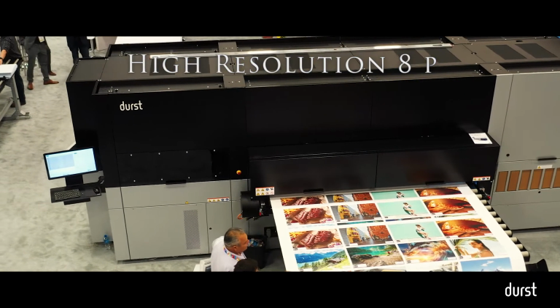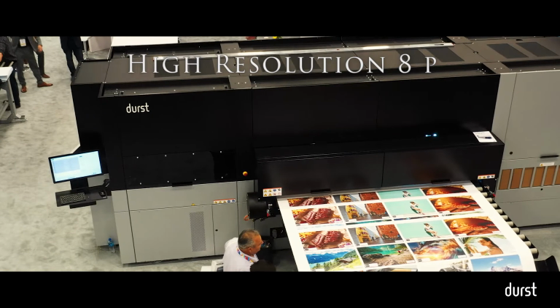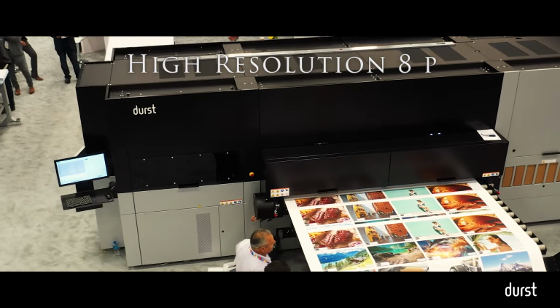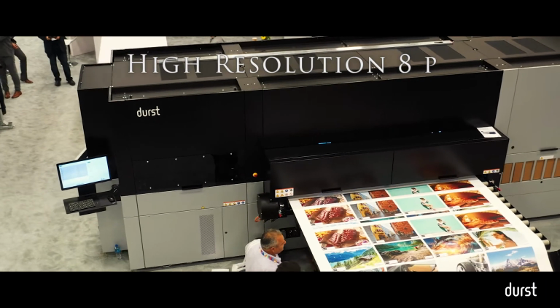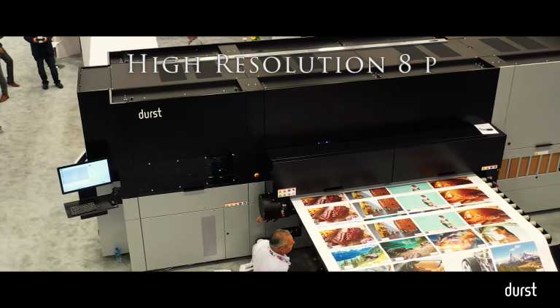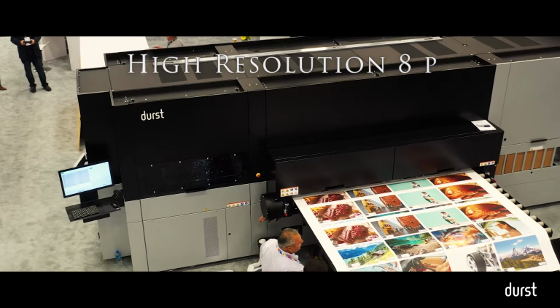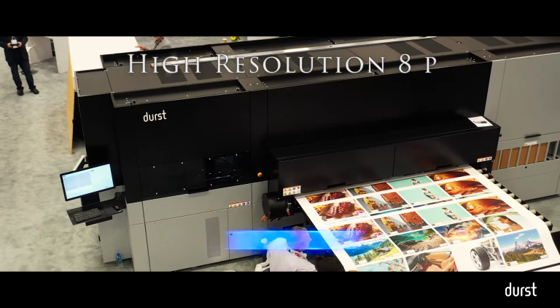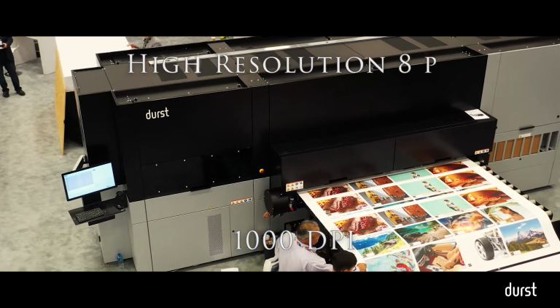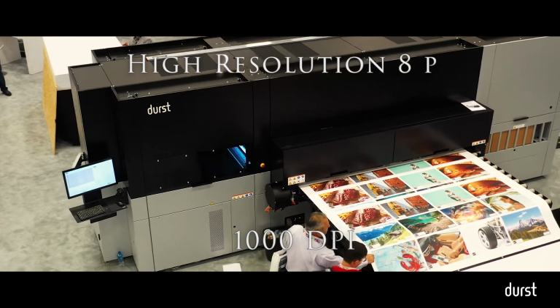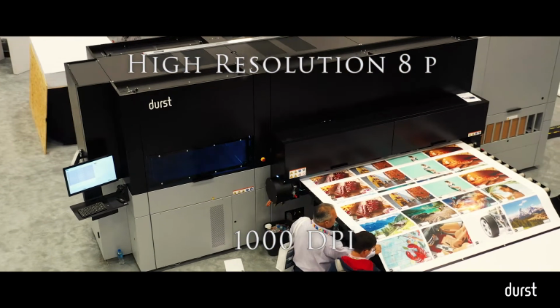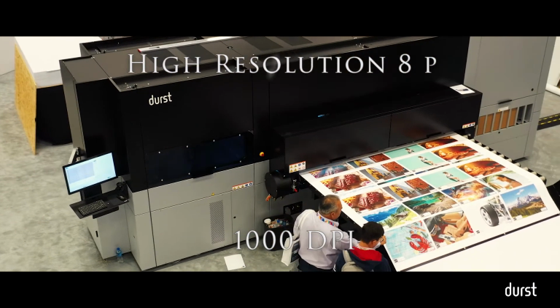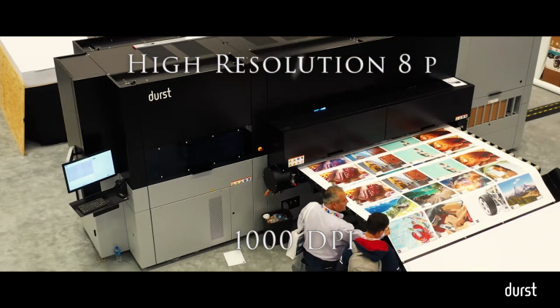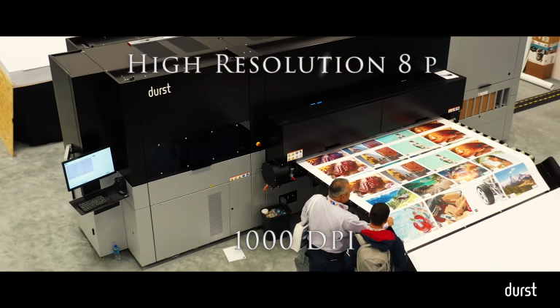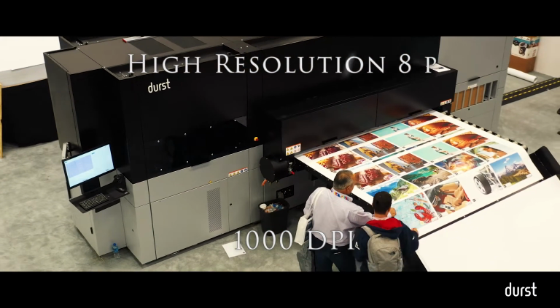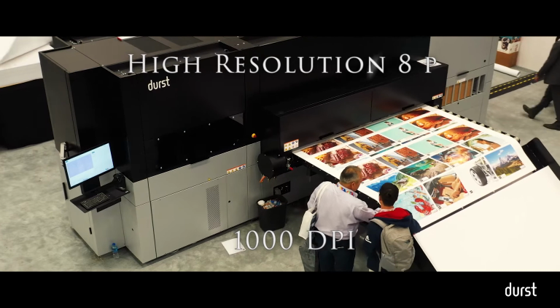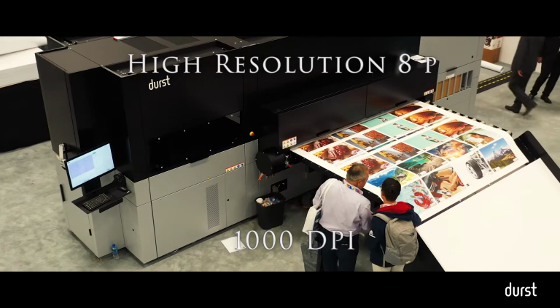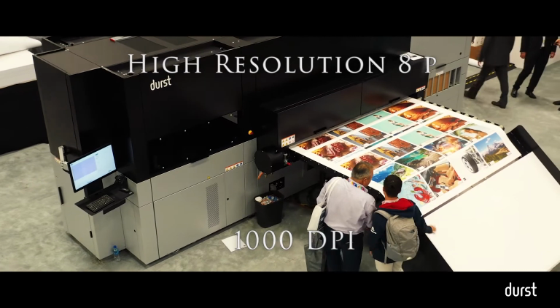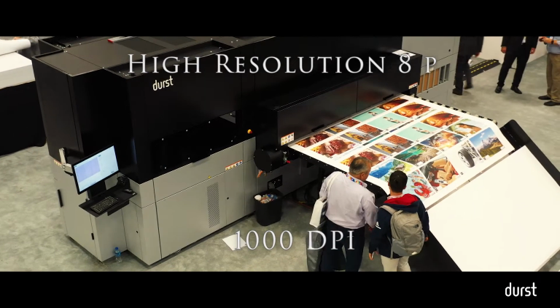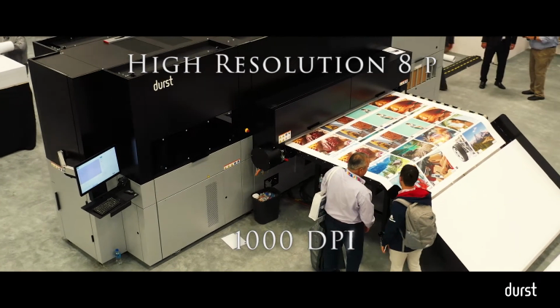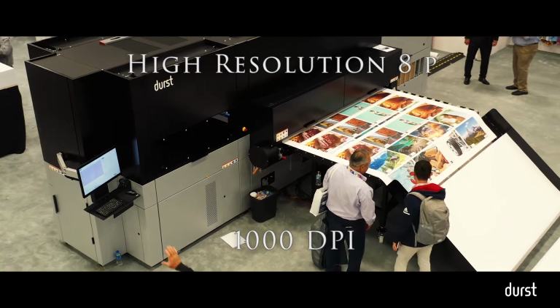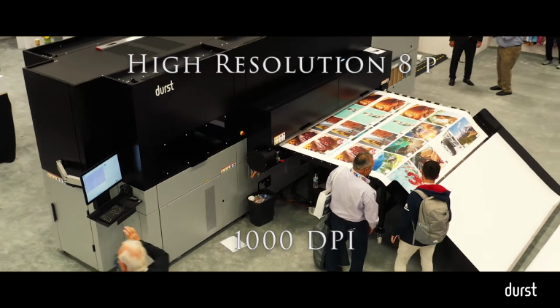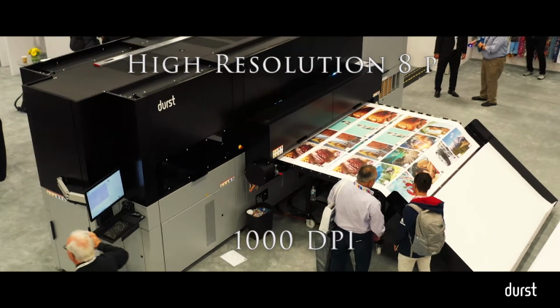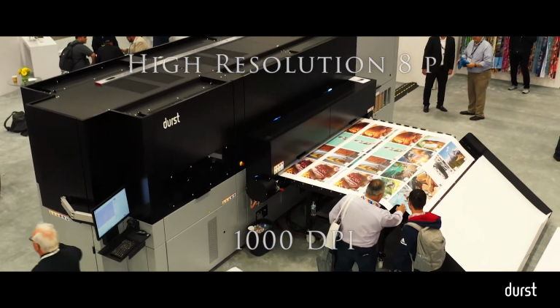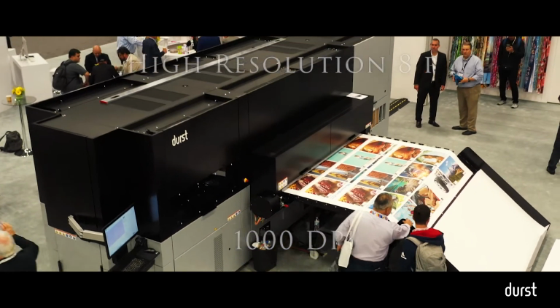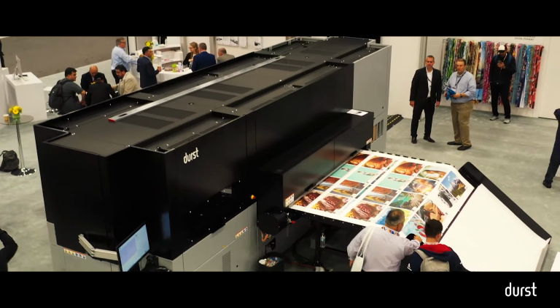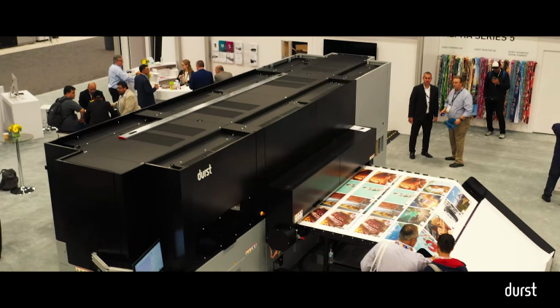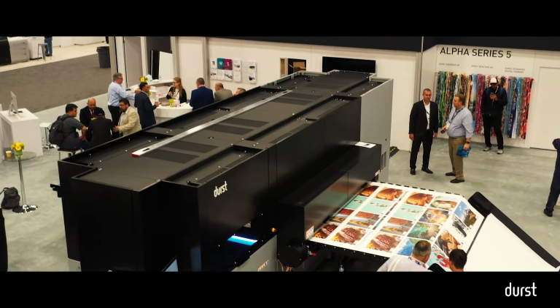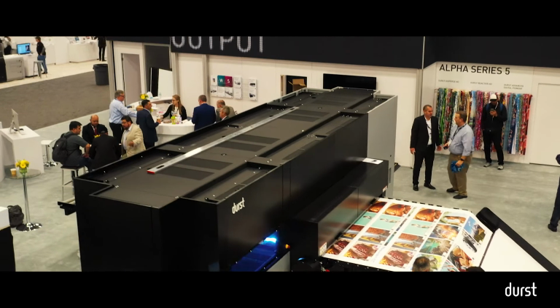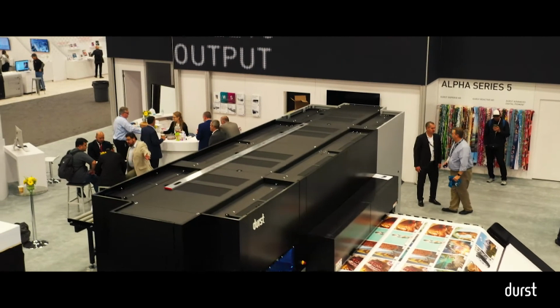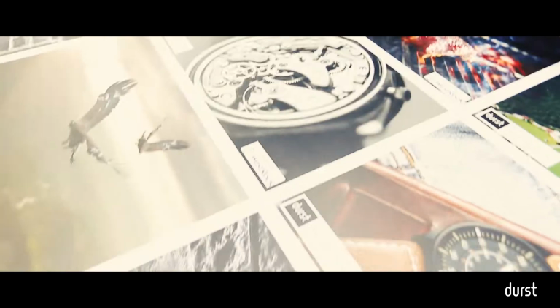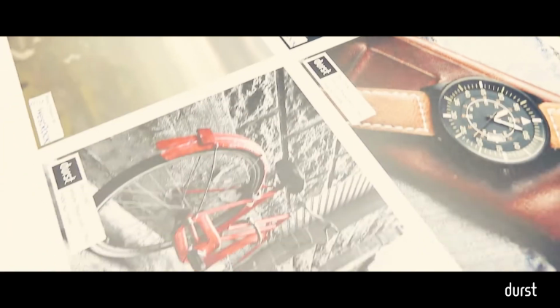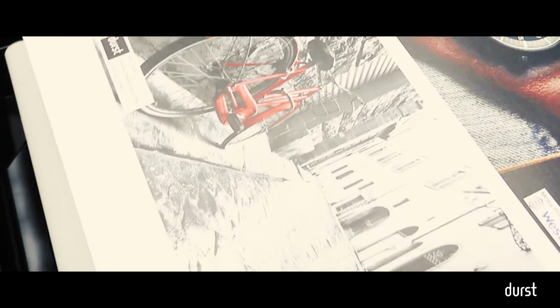Again, 8 picolitres, 1,000 DPI. The other thing we've done that's quite different with this product — we've basically configured it with three different head configurations, at three different price points, at three different speeds.